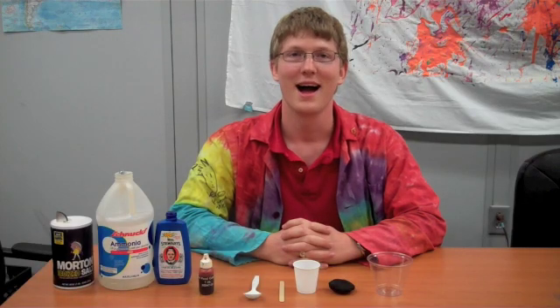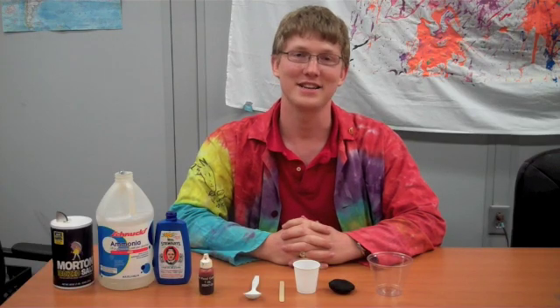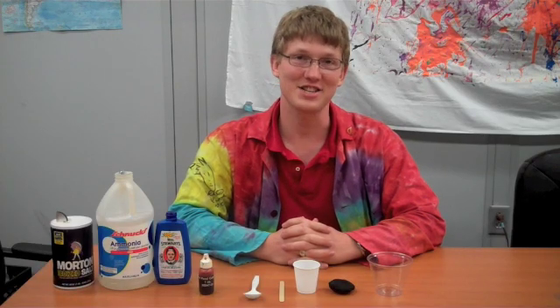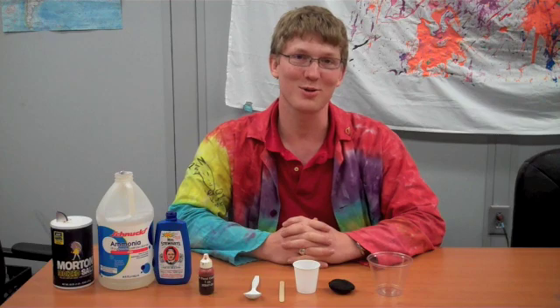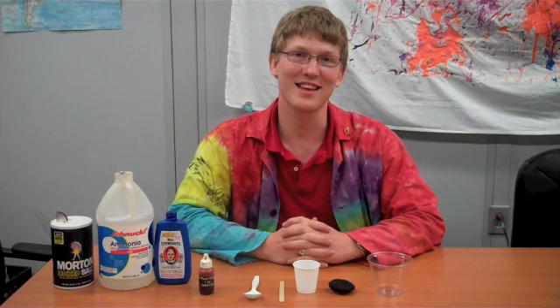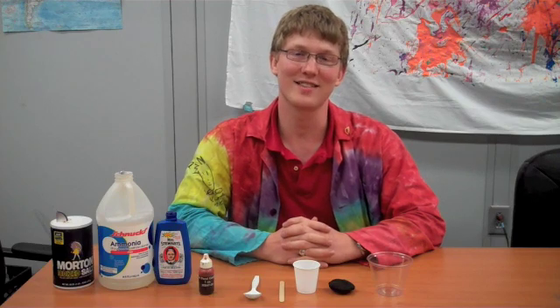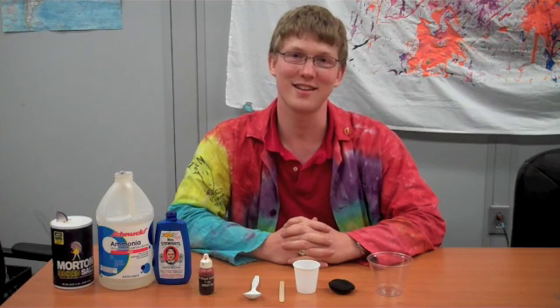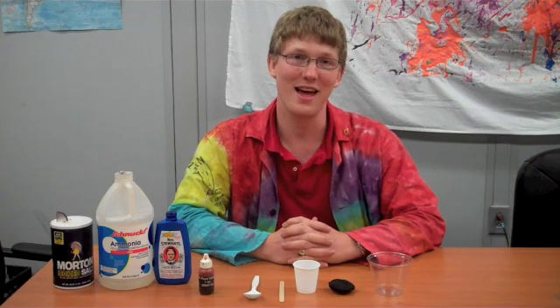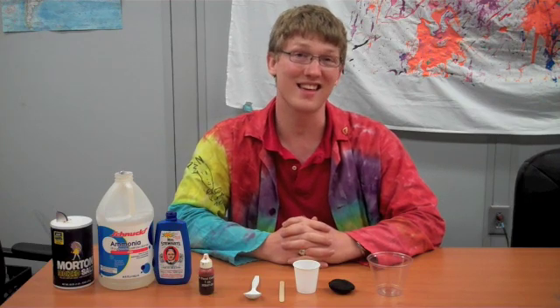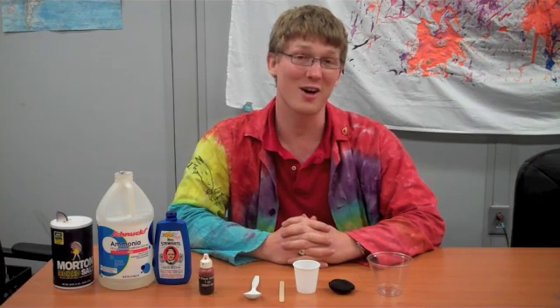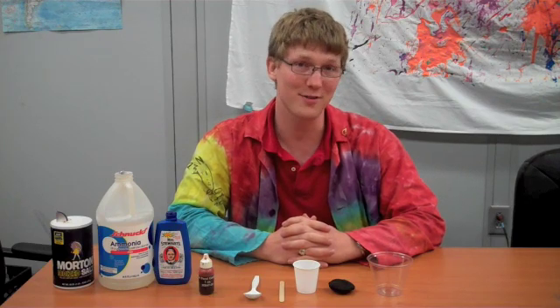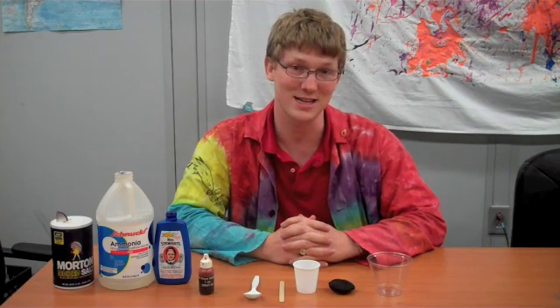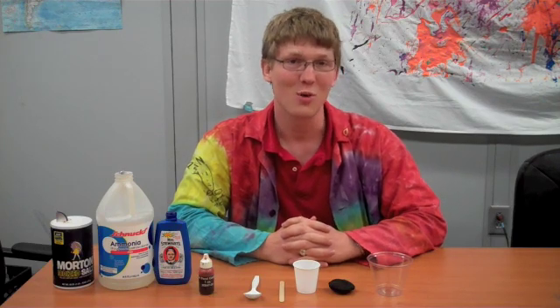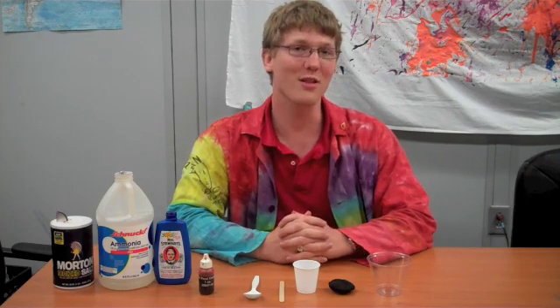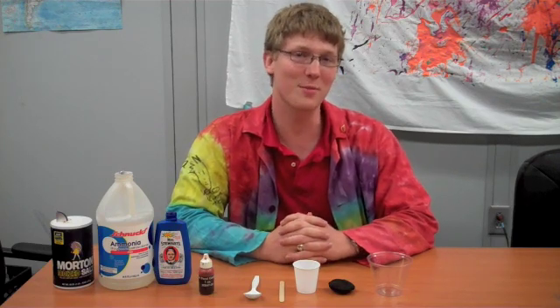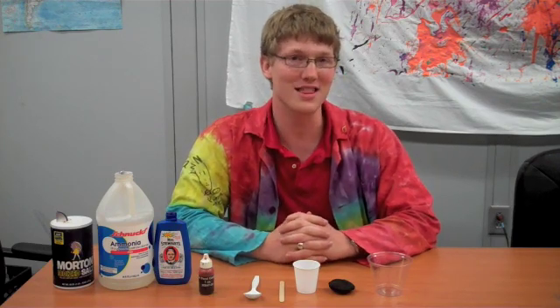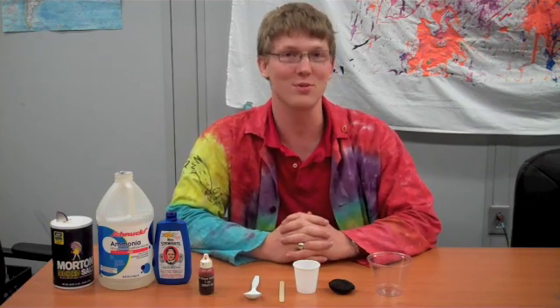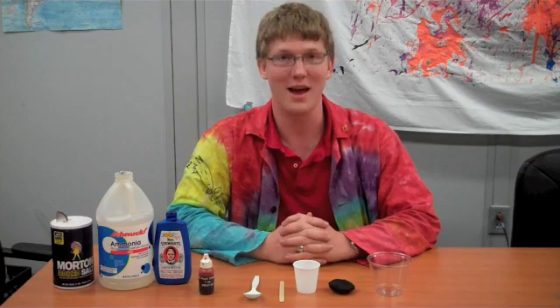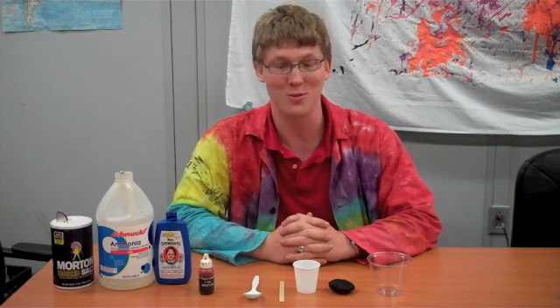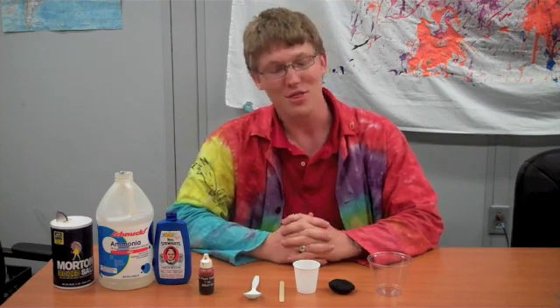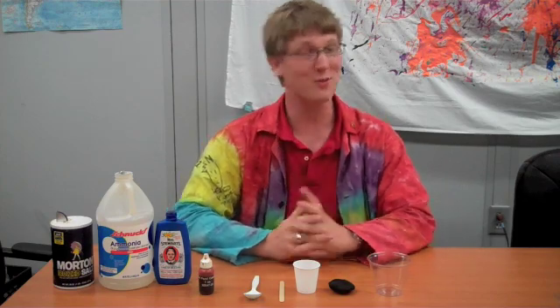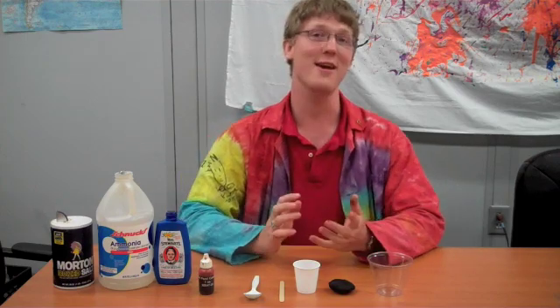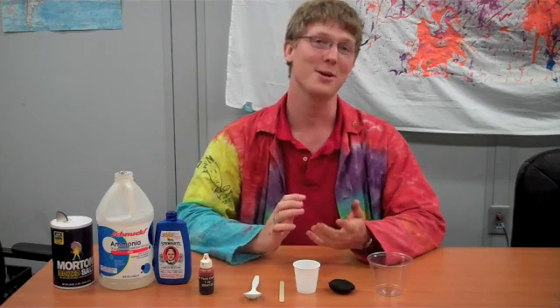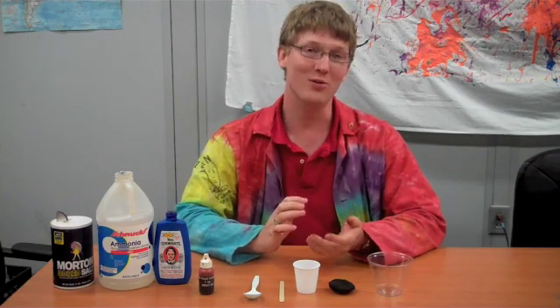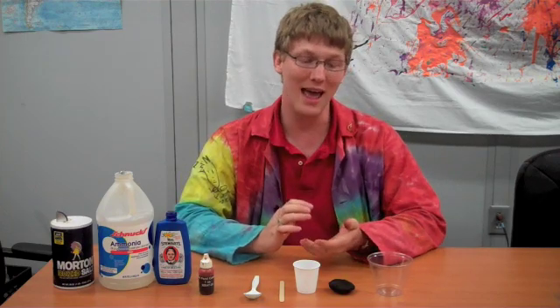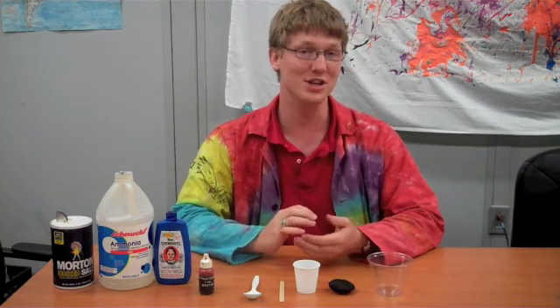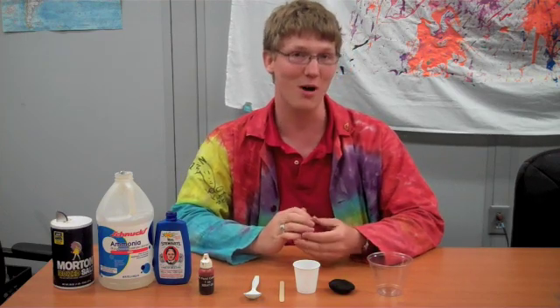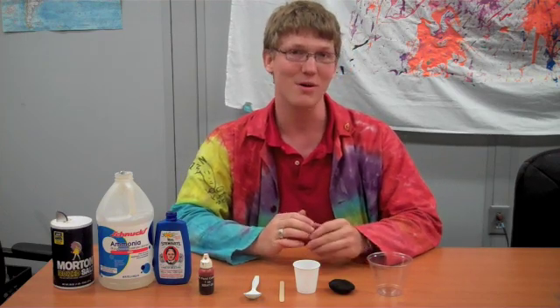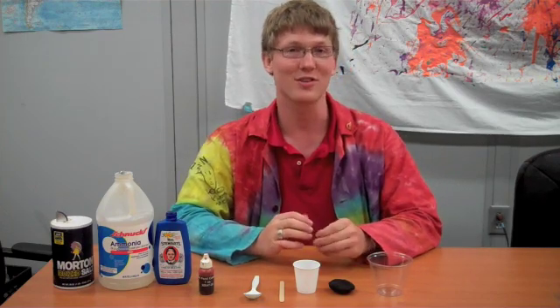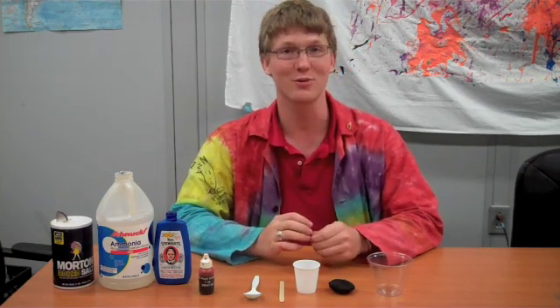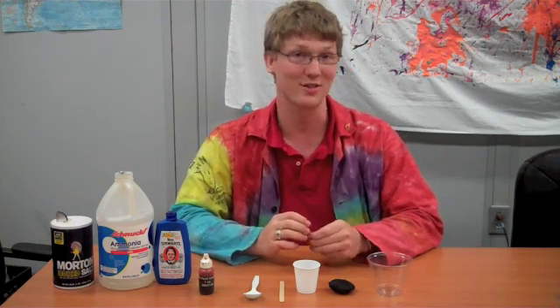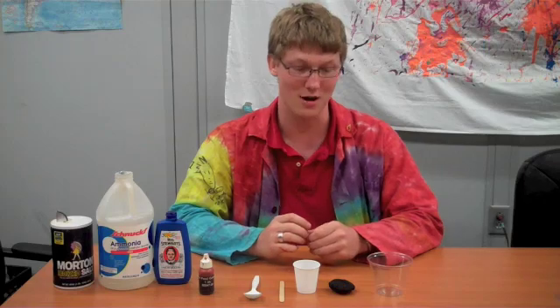Hi, Josh here with the St. Louis Science Center, with the Science Off Center team, with another experiment that you can try at home. This one is my favorite because we're going to actually grow a salt crystal garden.